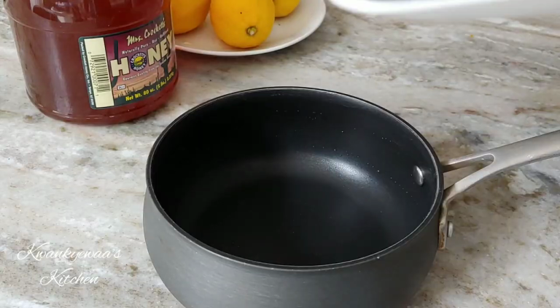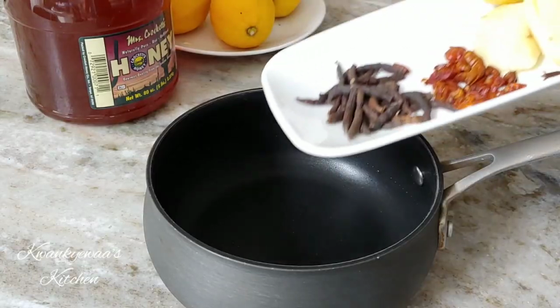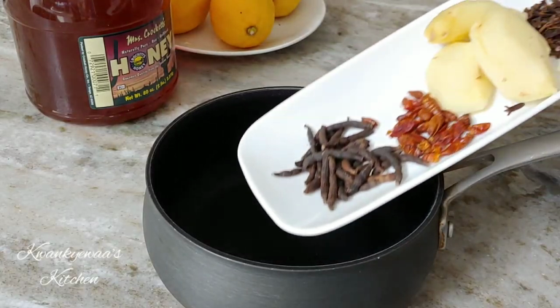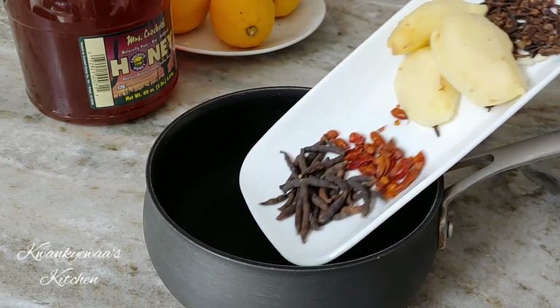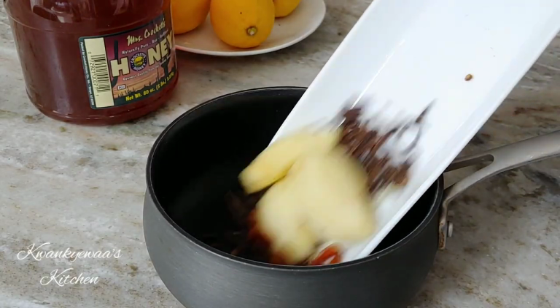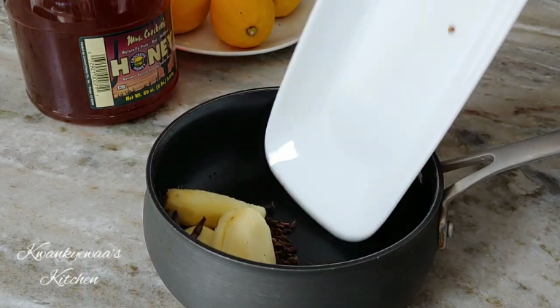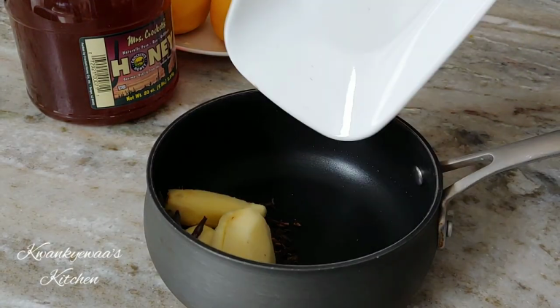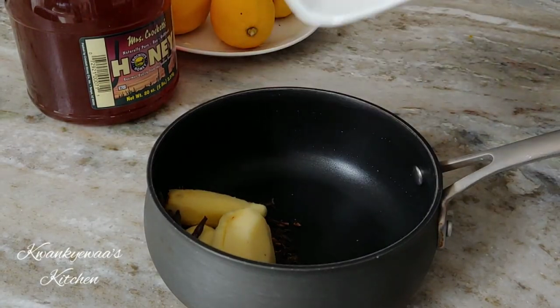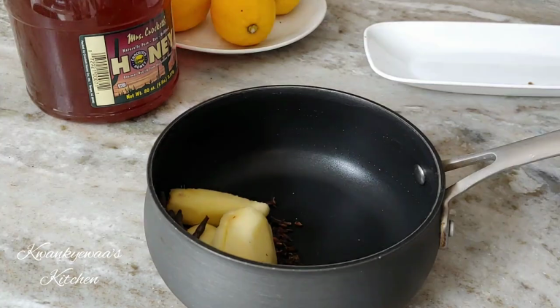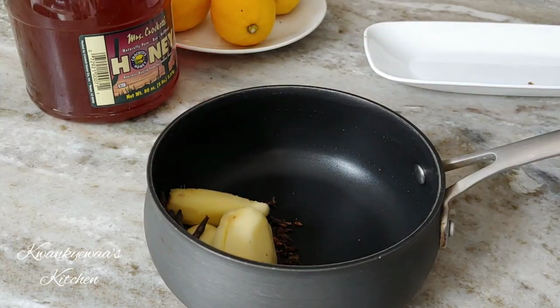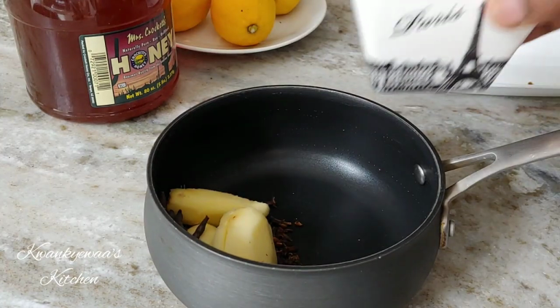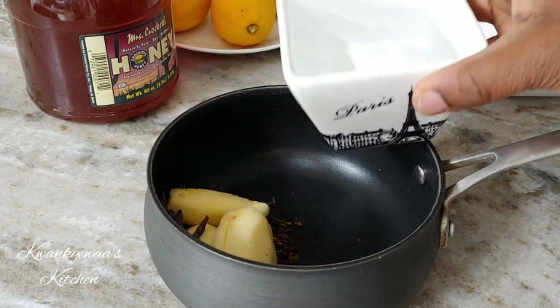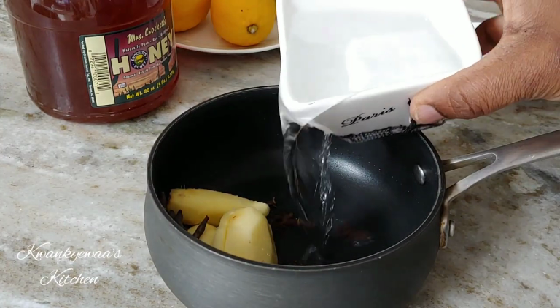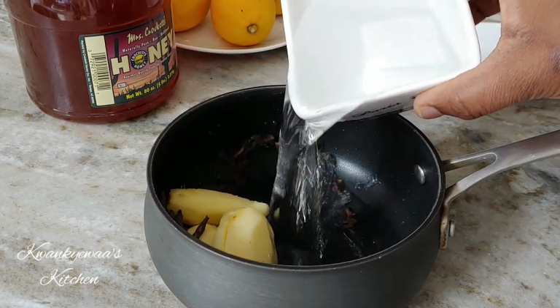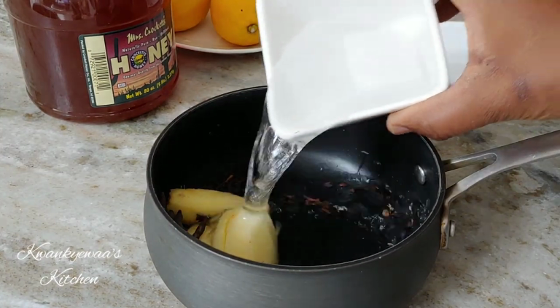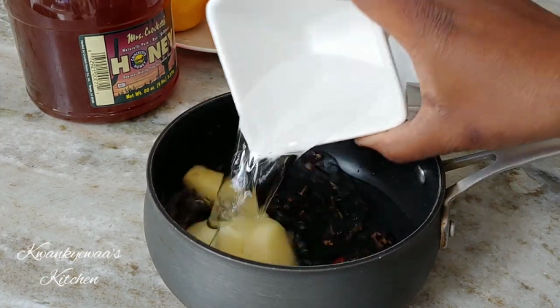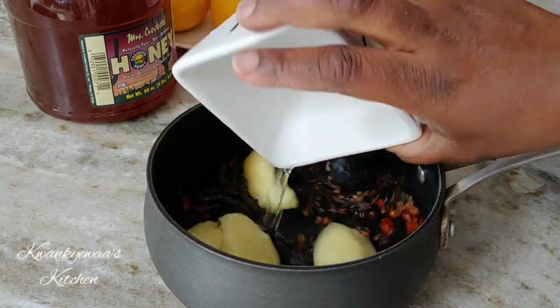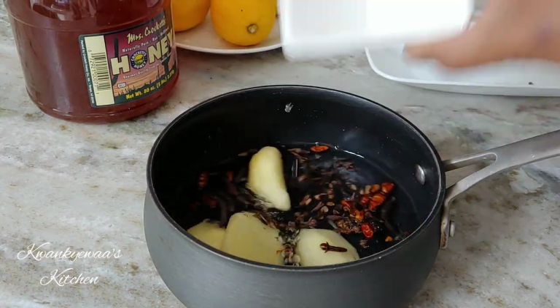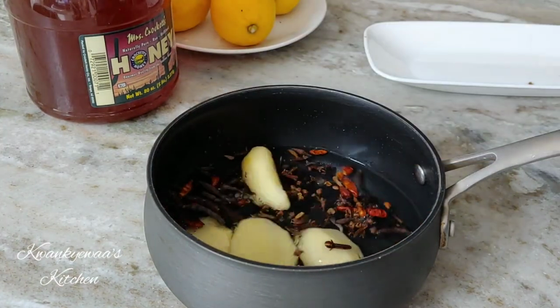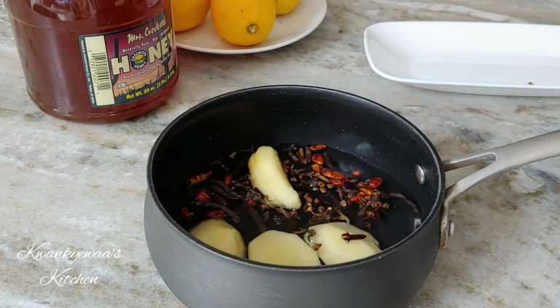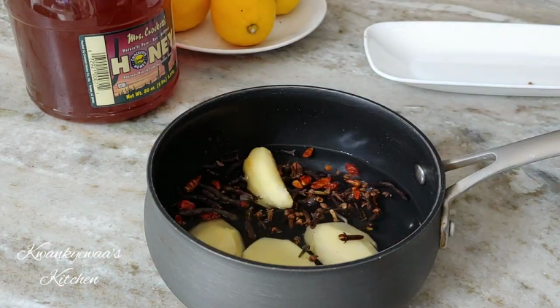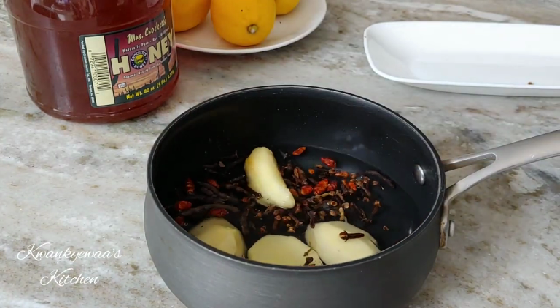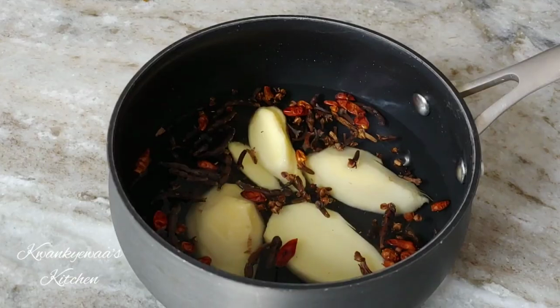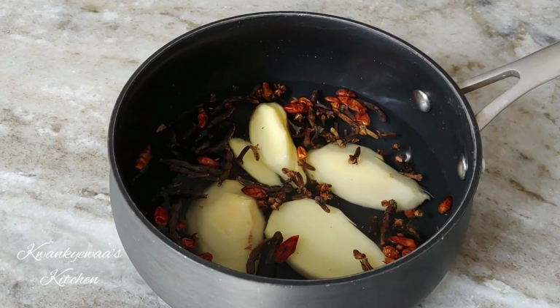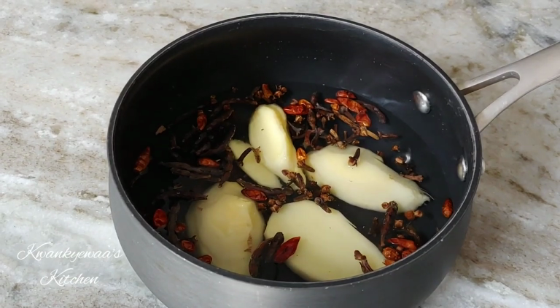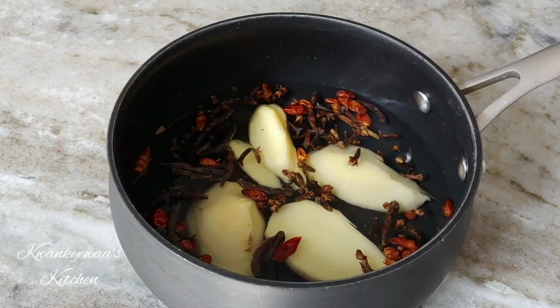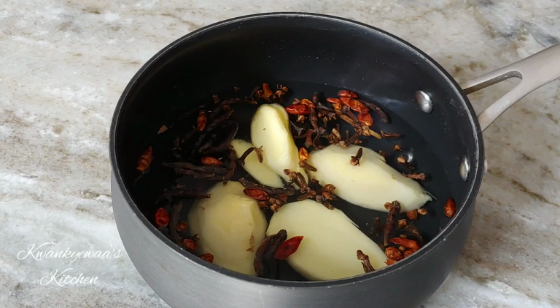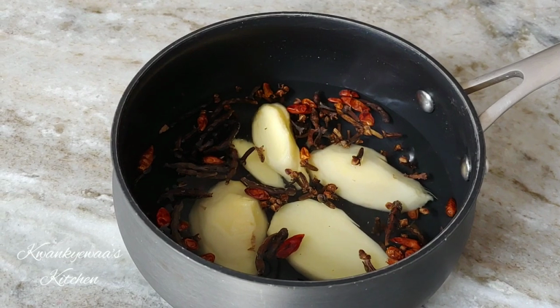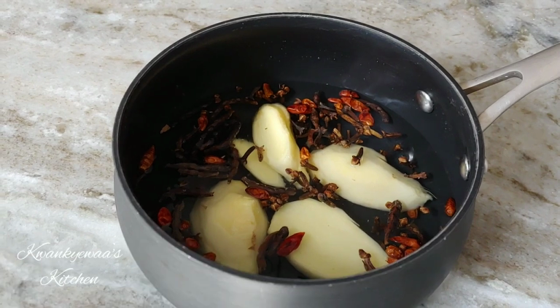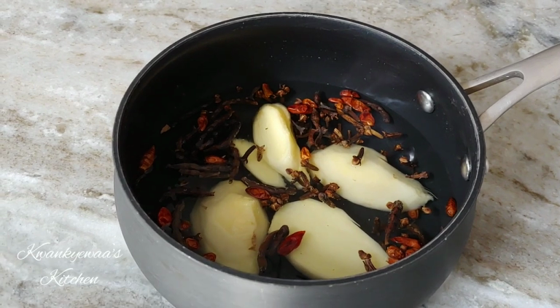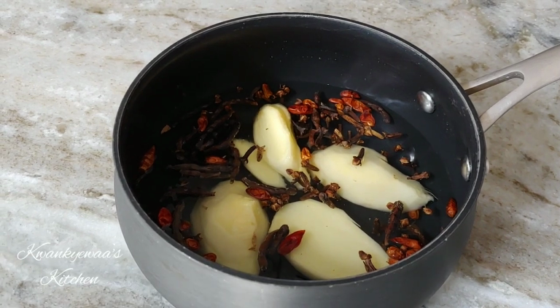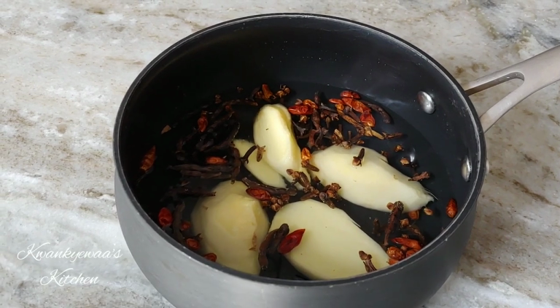Start off by pouring your spices into a saucepan, add a cup of water, cover and bring to a boil for about 10 minutes.